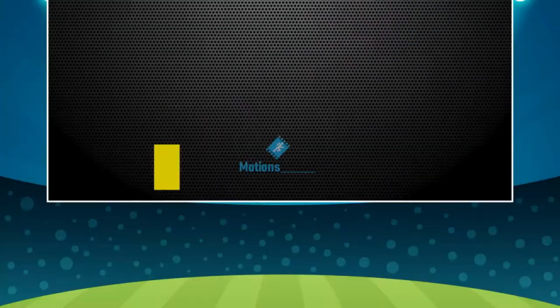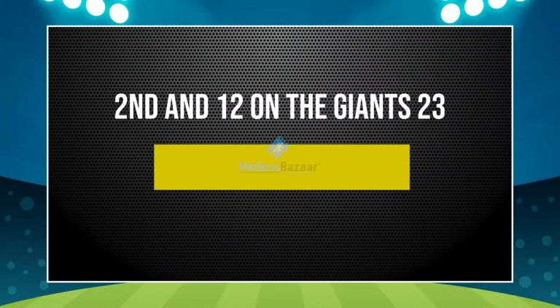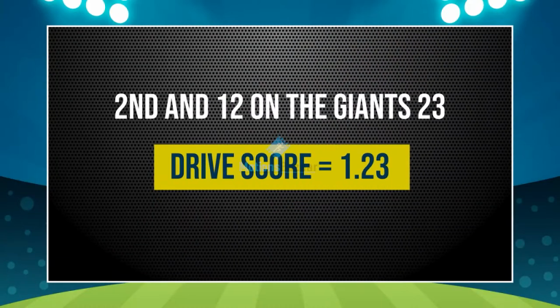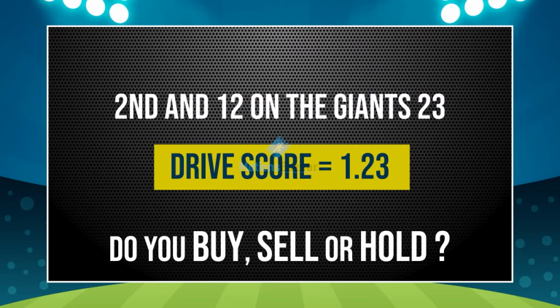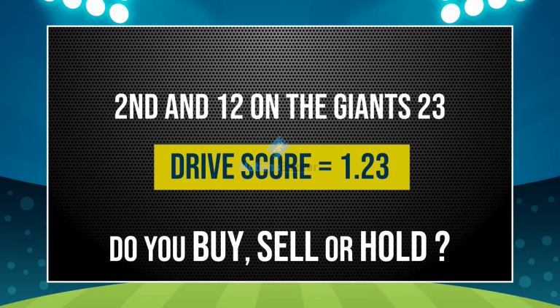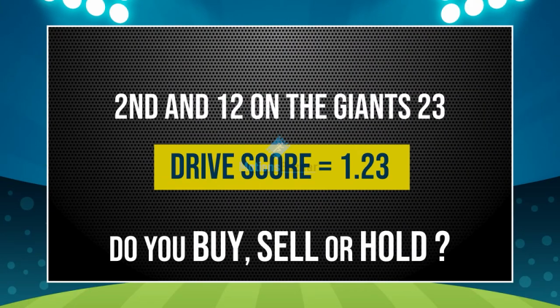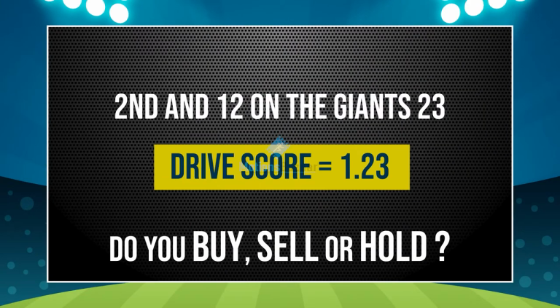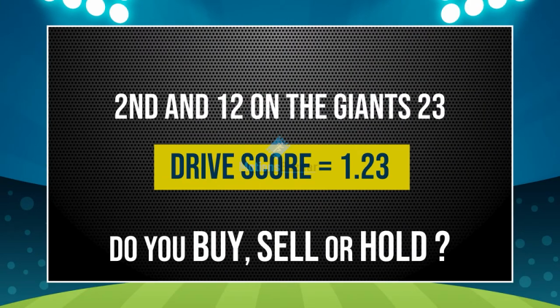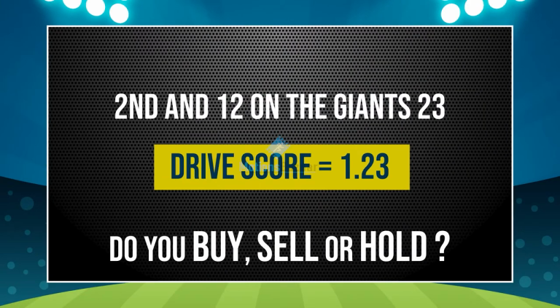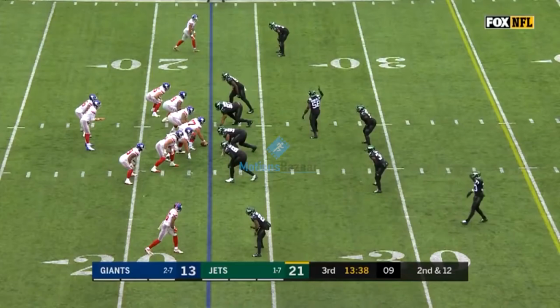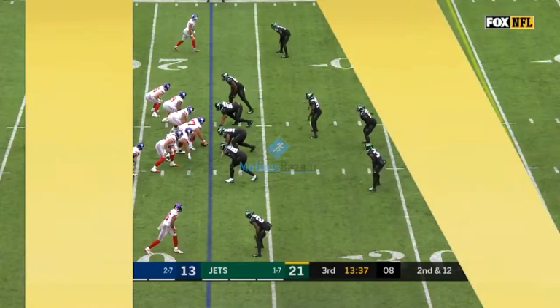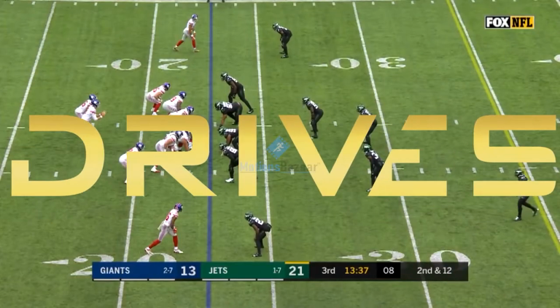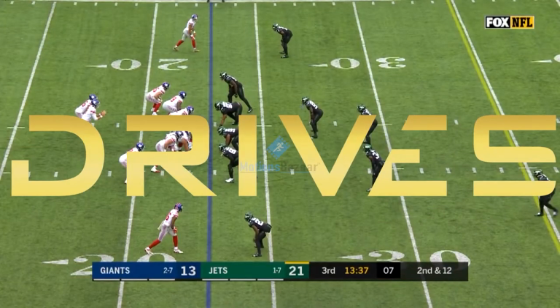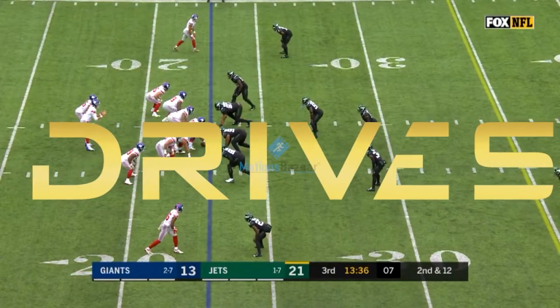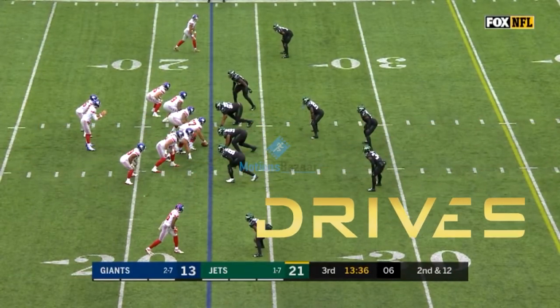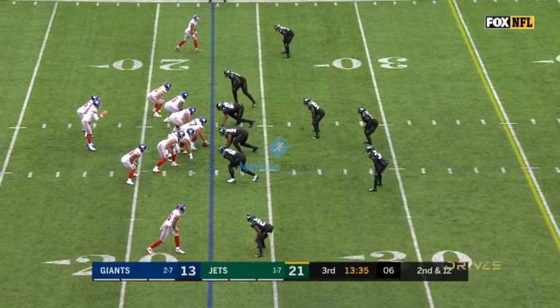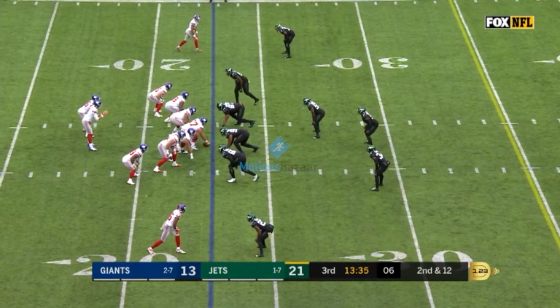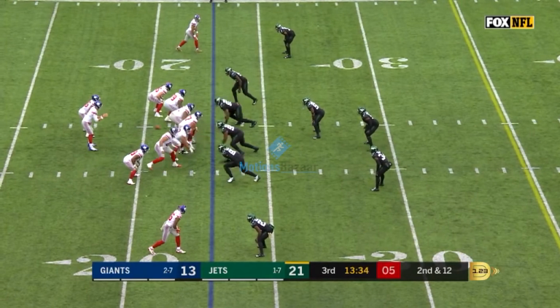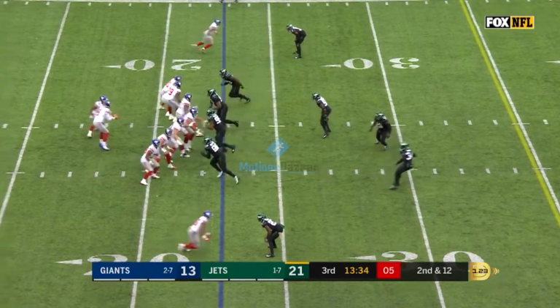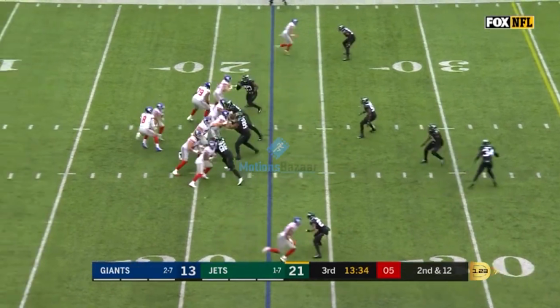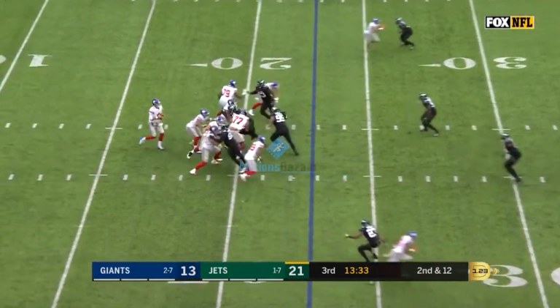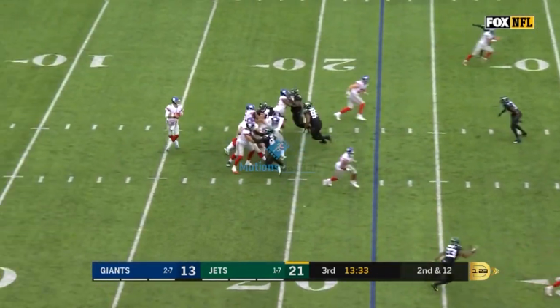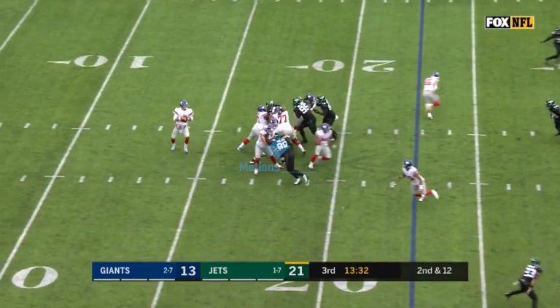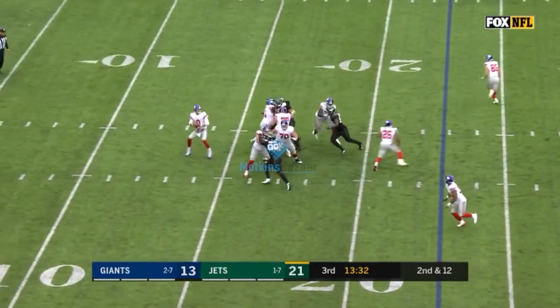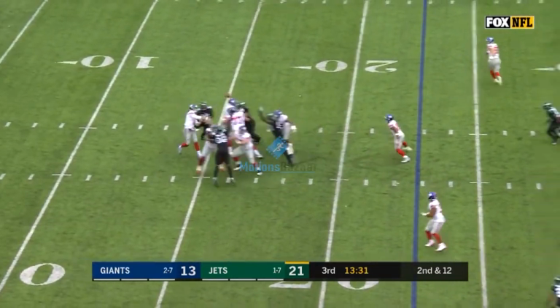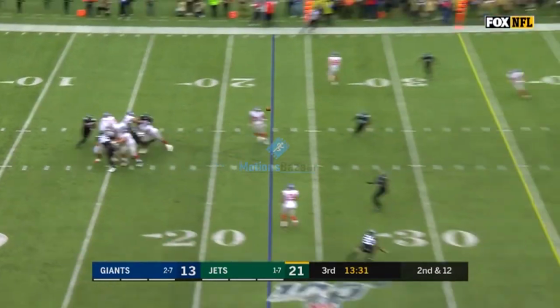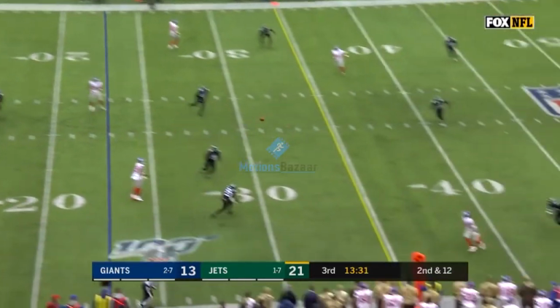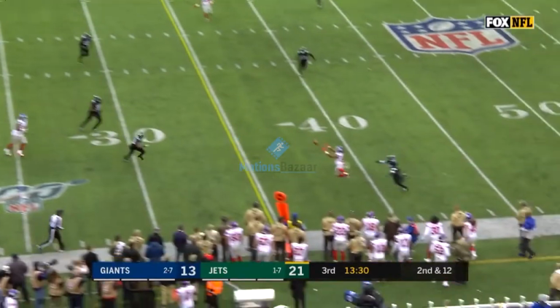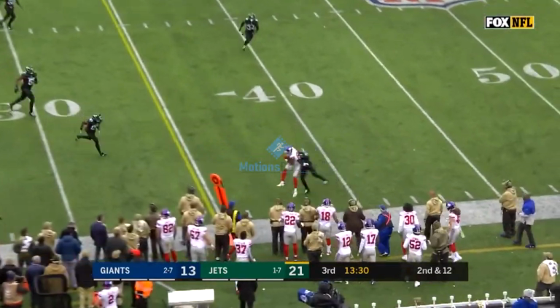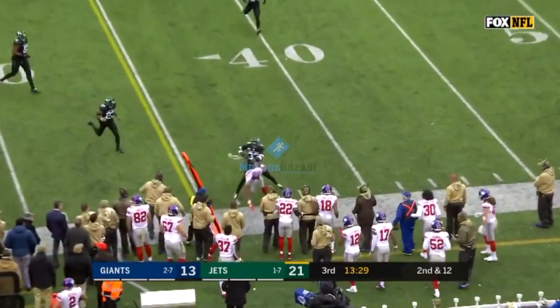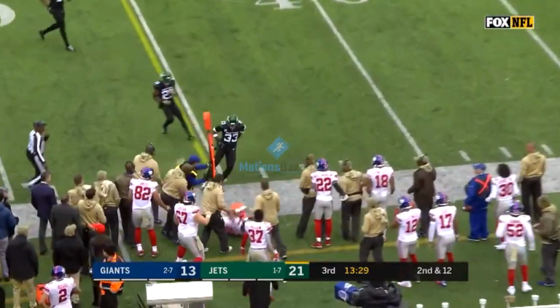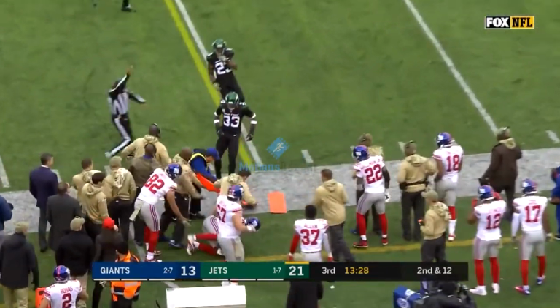The drive score is now 123. Are you buy, sell, or hold? Jones, 2nd and 12, in the shotgun, fakes the handoff to Barkley, looking downfield, throws down the near sideline, caught by Darius Slayton. First down.